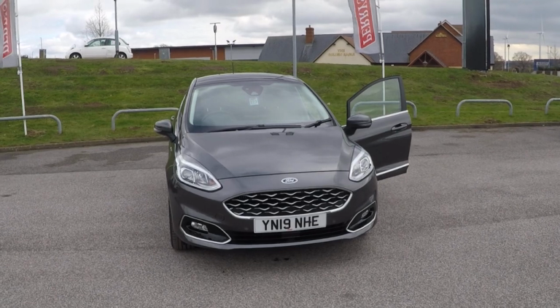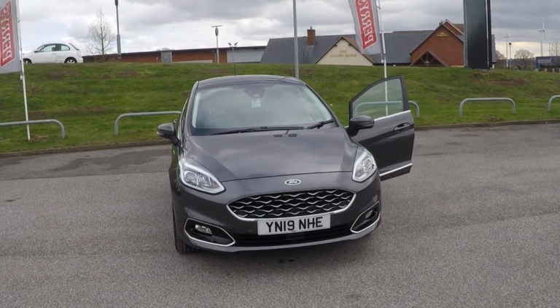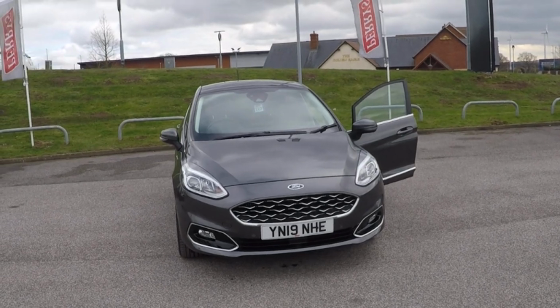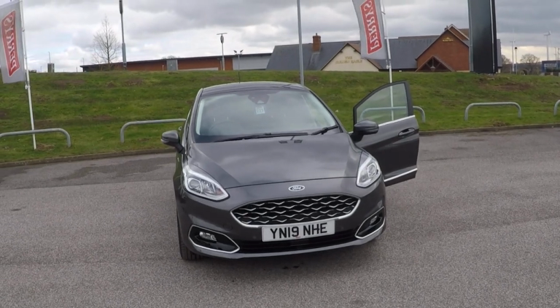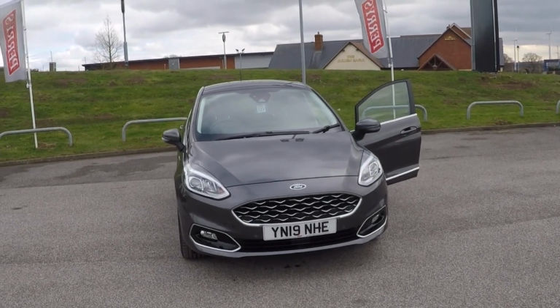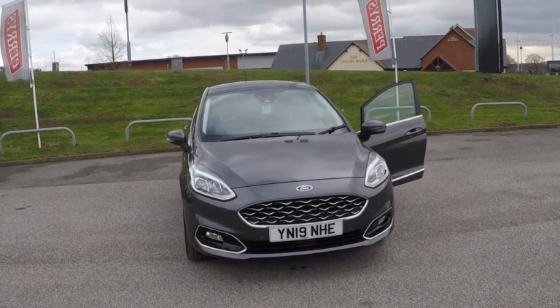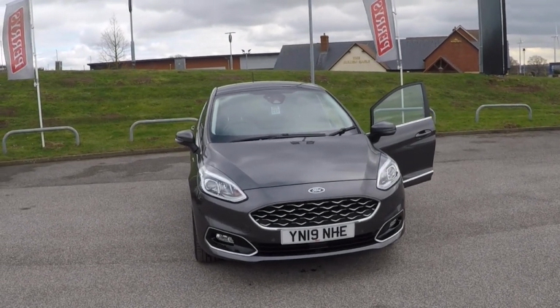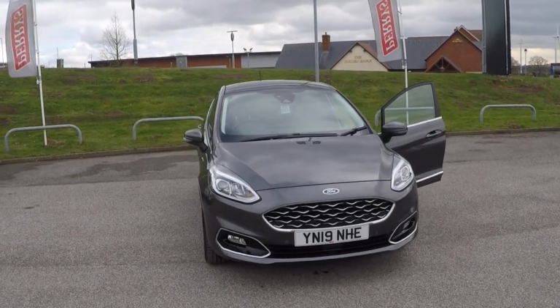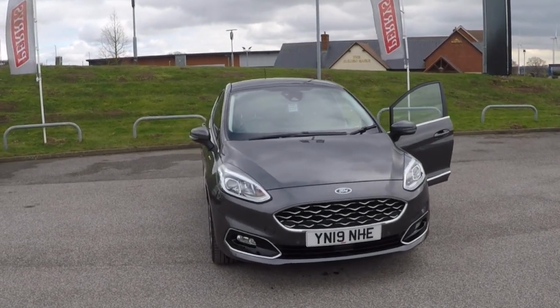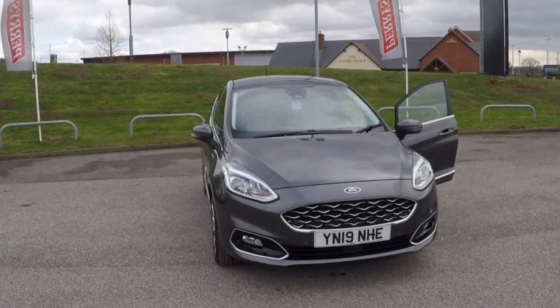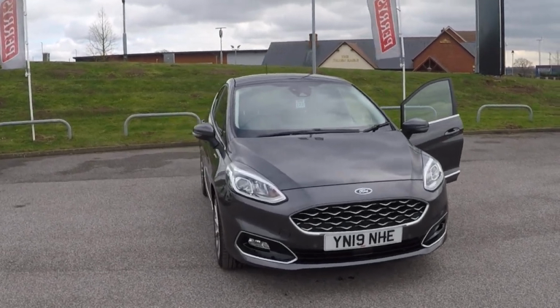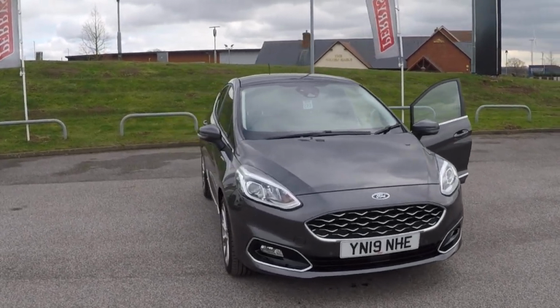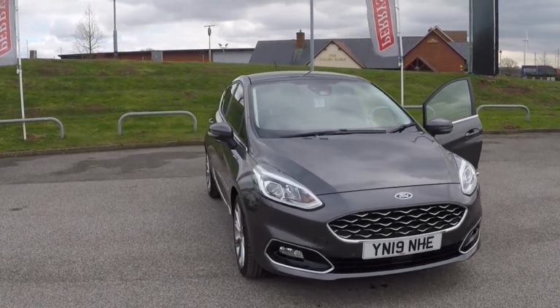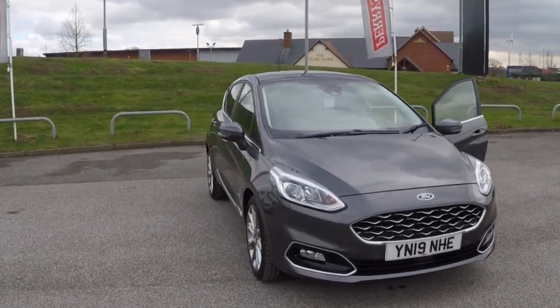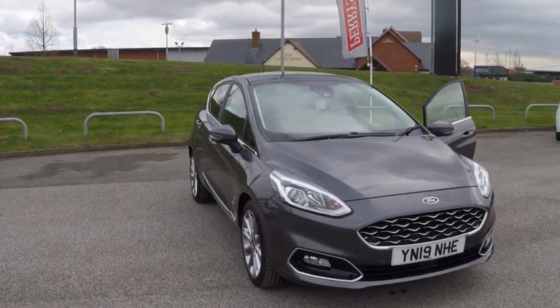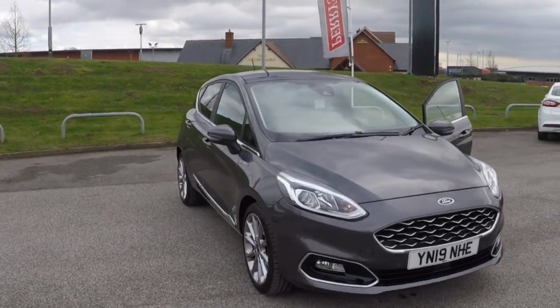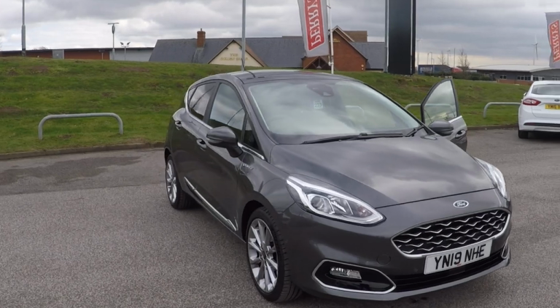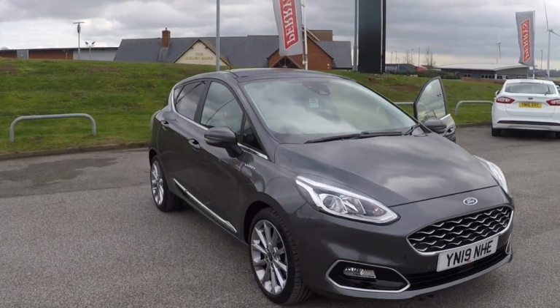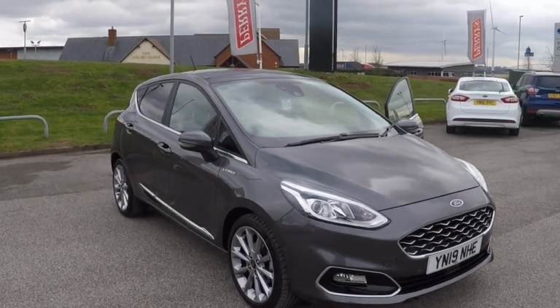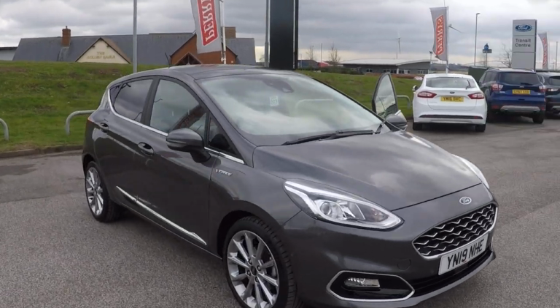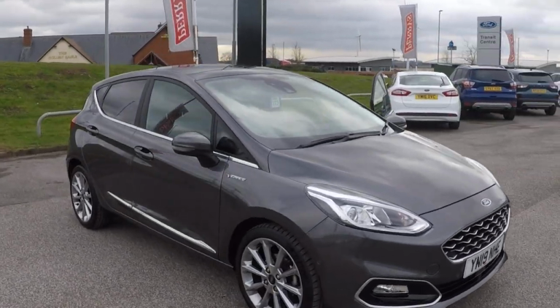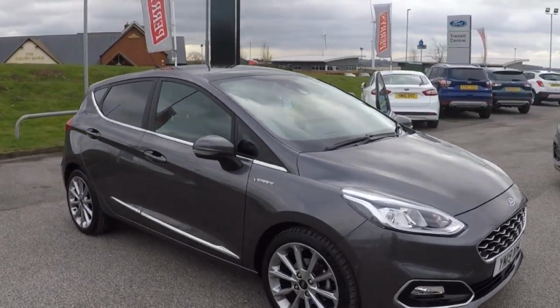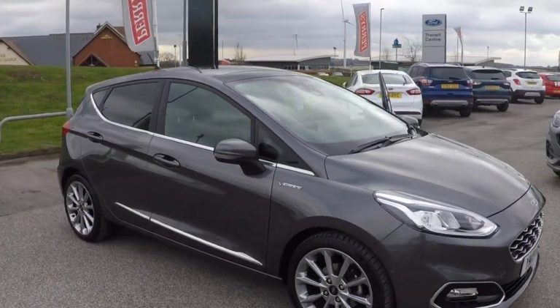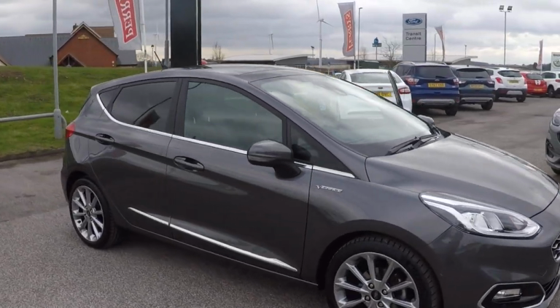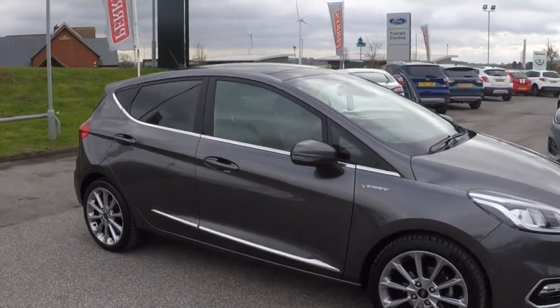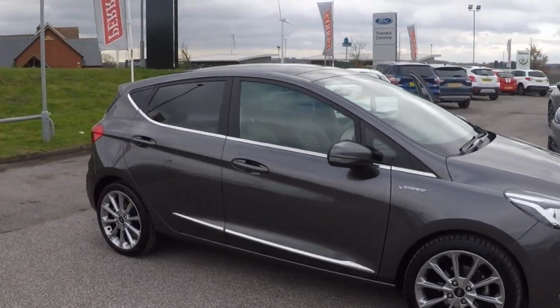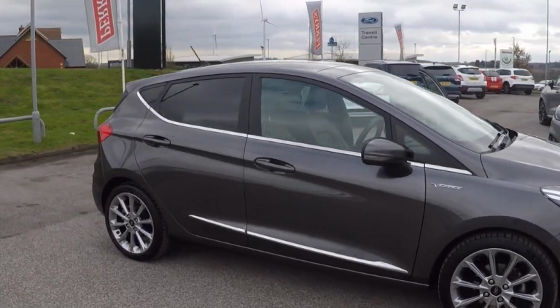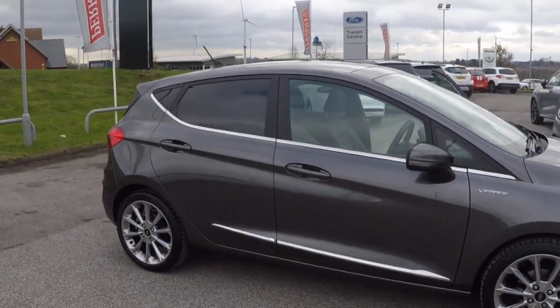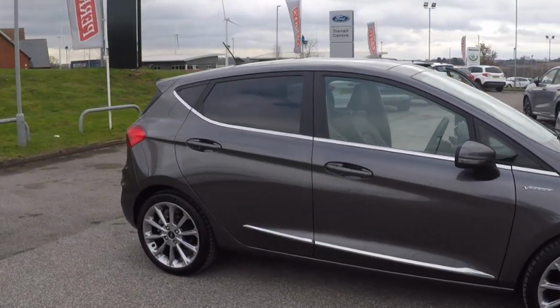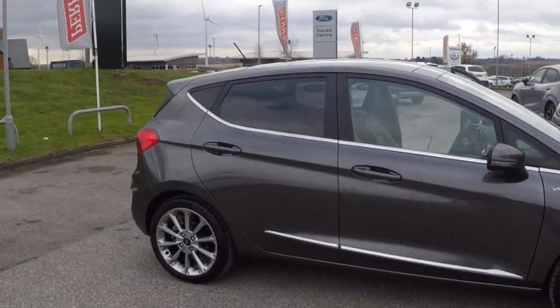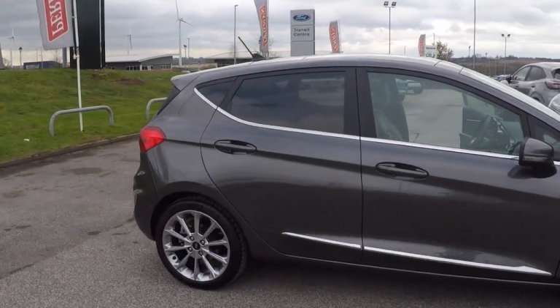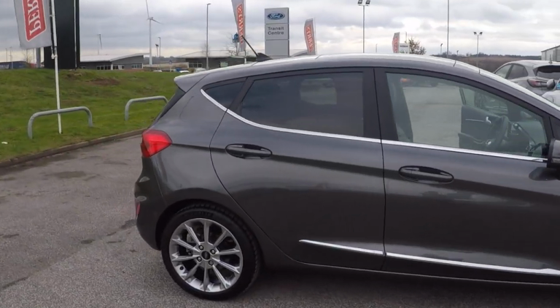Hello and a very warm welcome from us all here at Barry's Mansfield. I'm Mark Hayes and today's walk around video is this 1 litre EcoBoost Ford Fiesta Vignale.